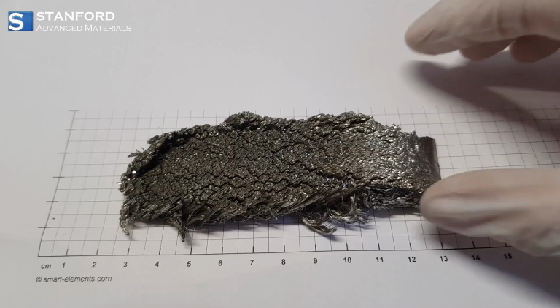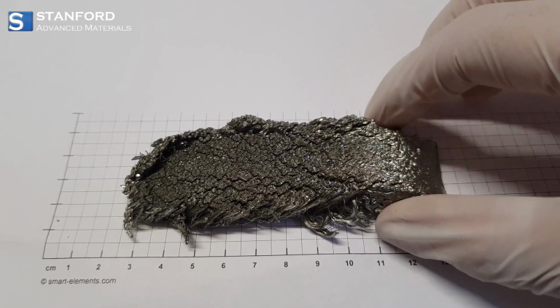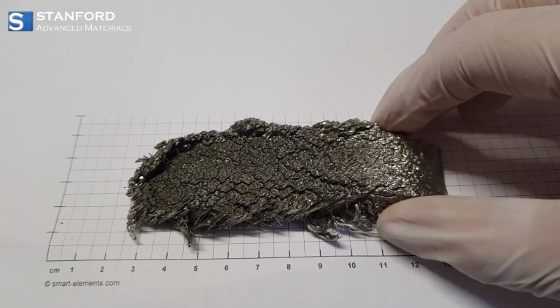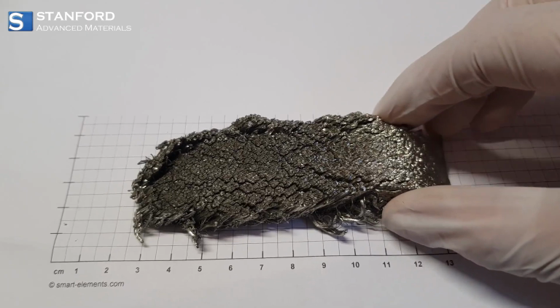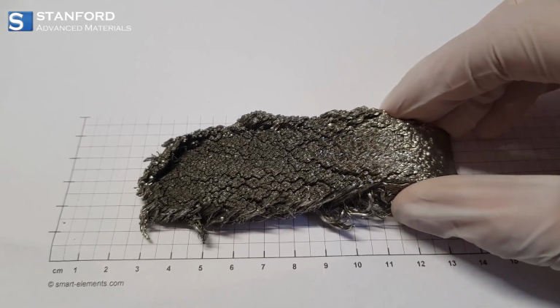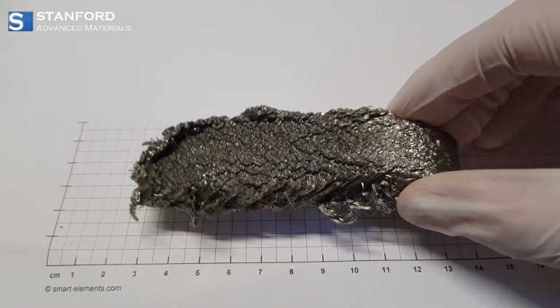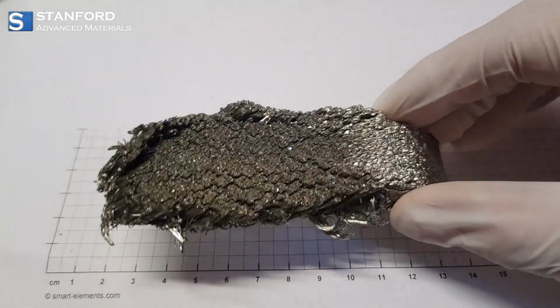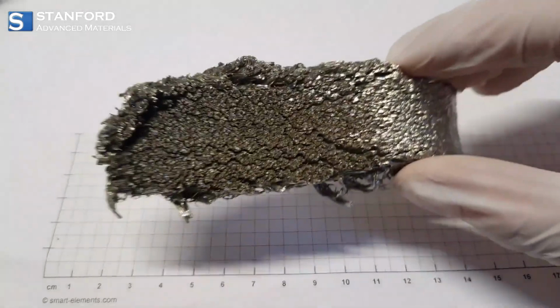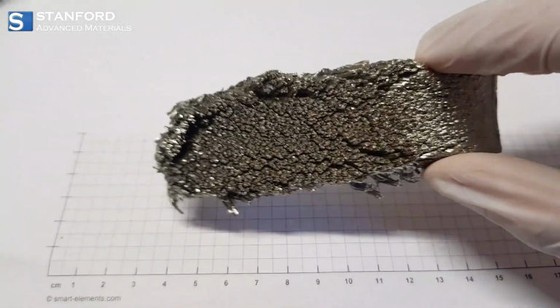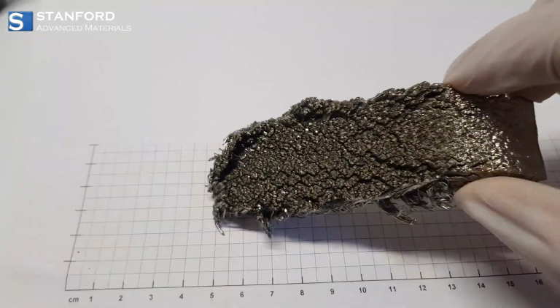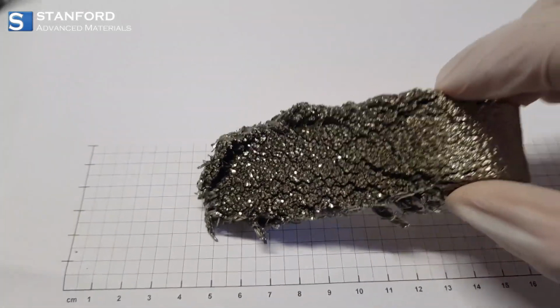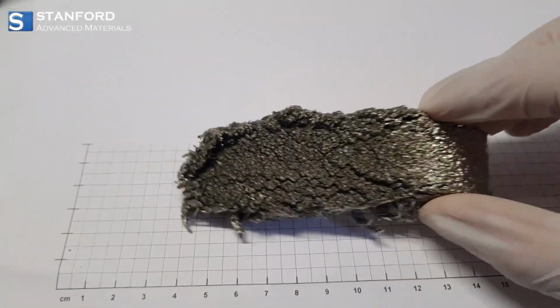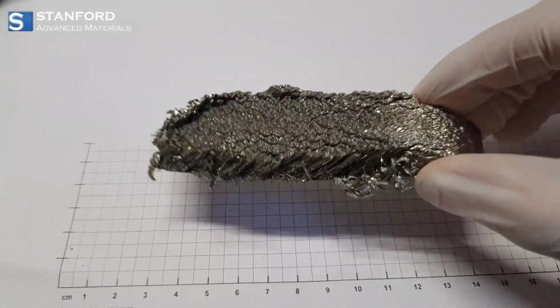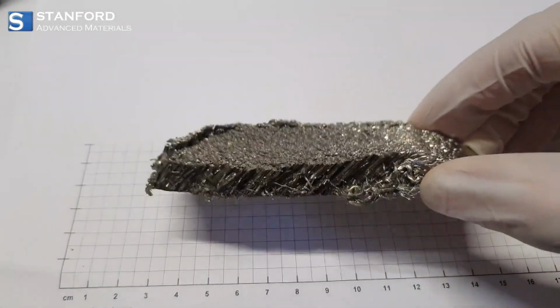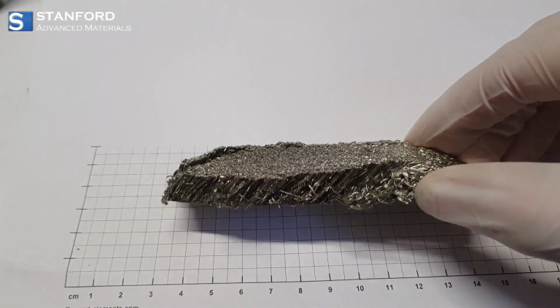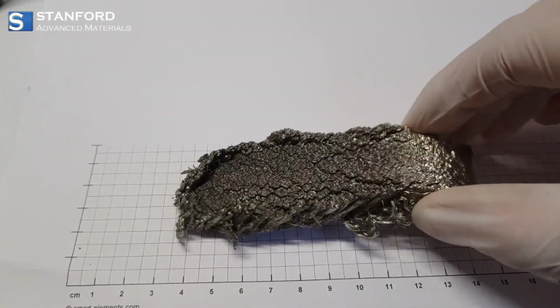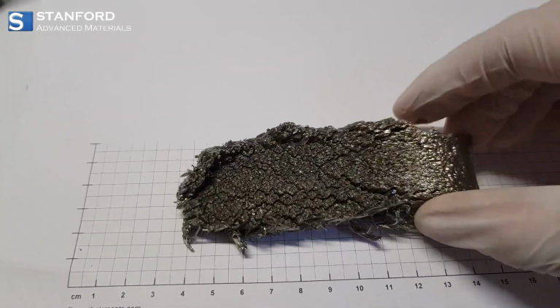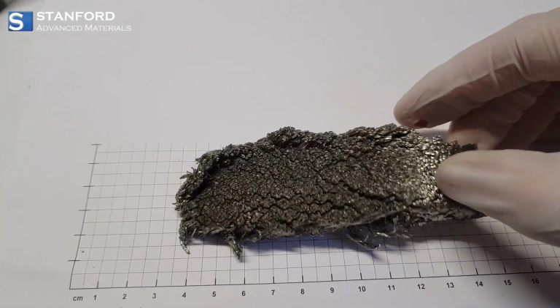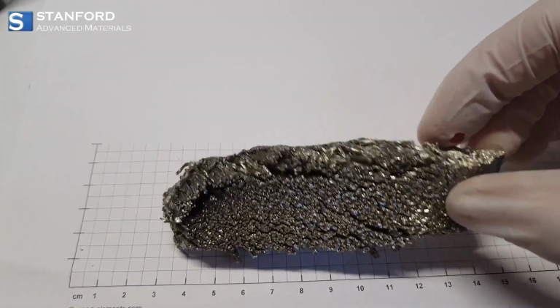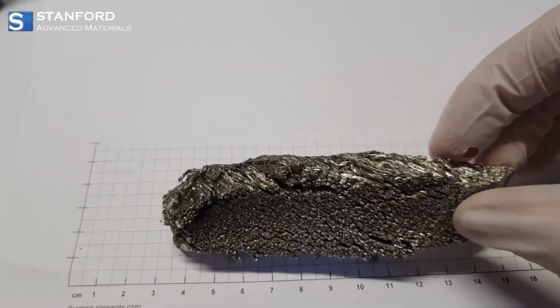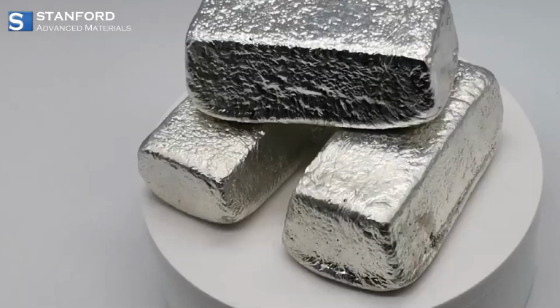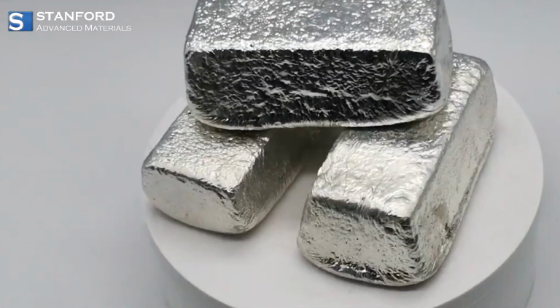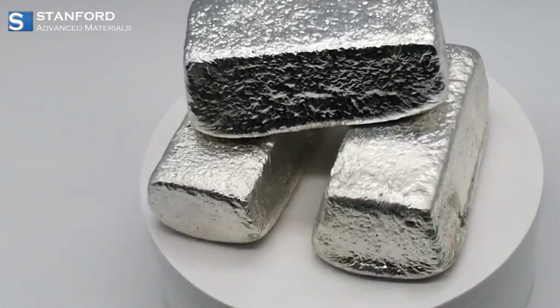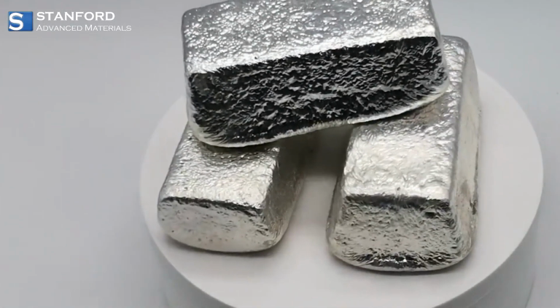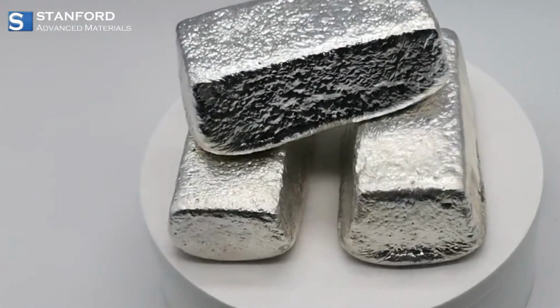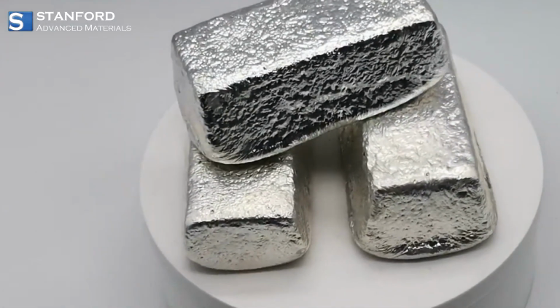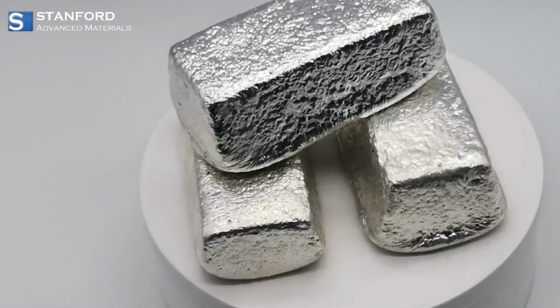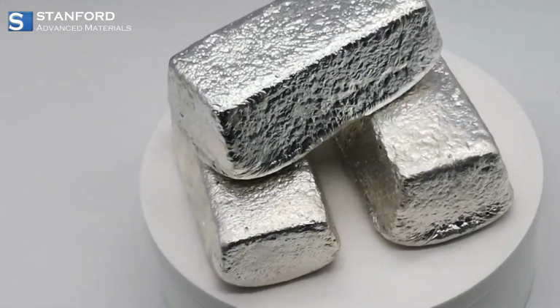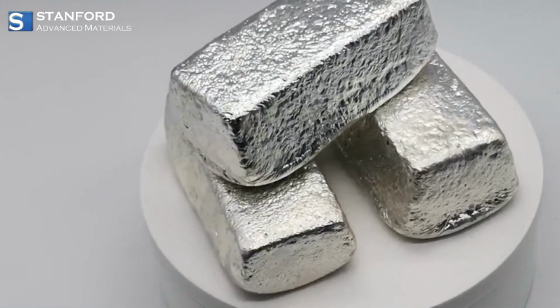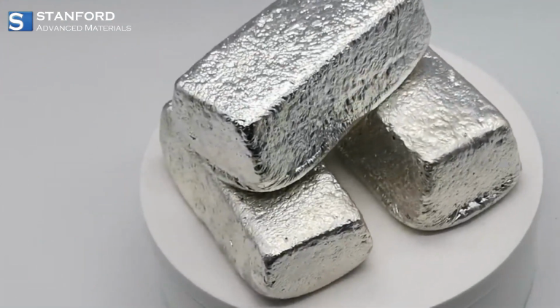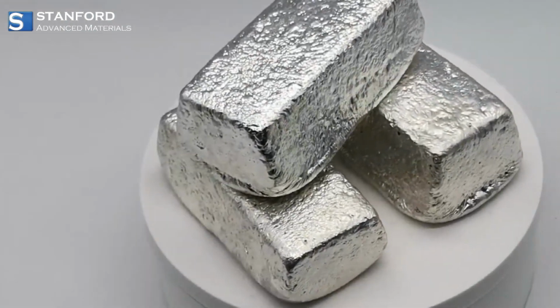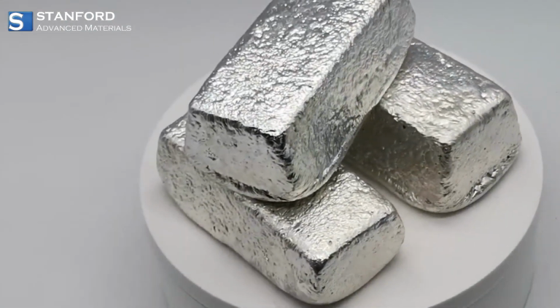In its metallic form, scandium boasts a lightweight yet strong structure, making it a sought-after ingredient in the aerospace industry. Its addition to aluminum alloys enhances strength and durability without compromising on weight.